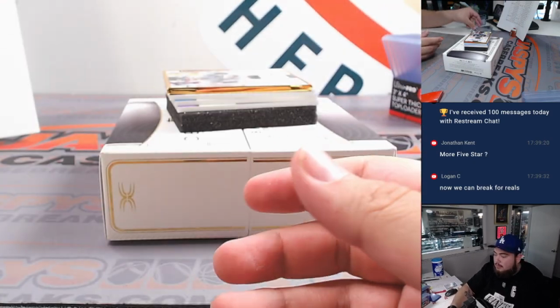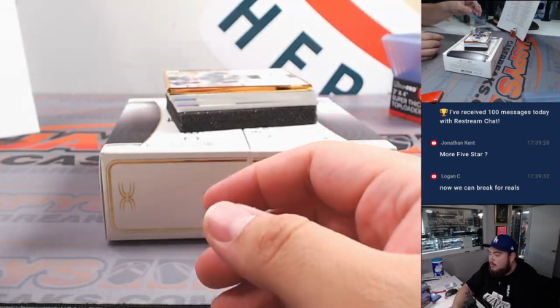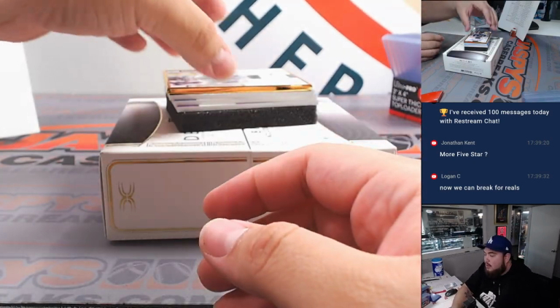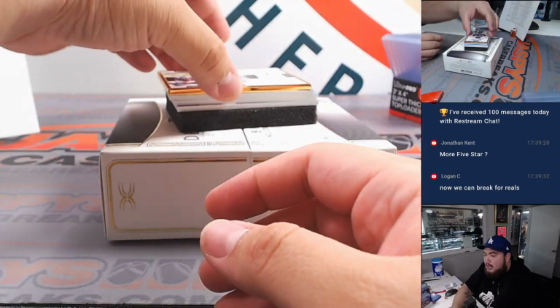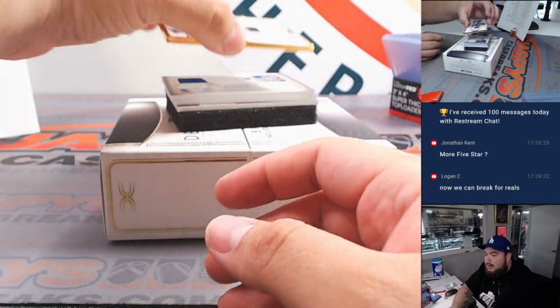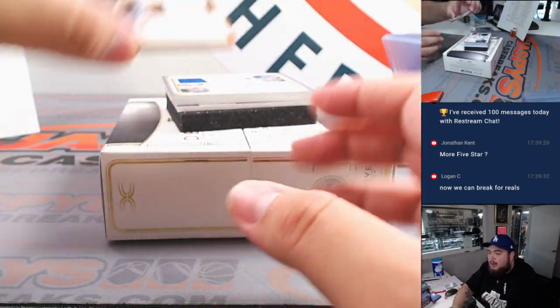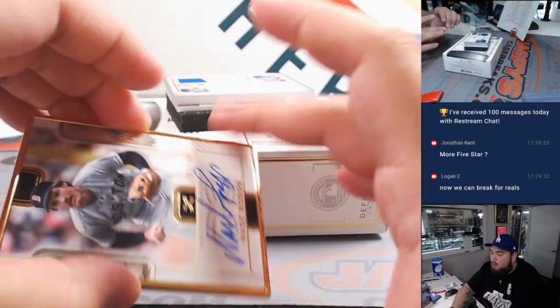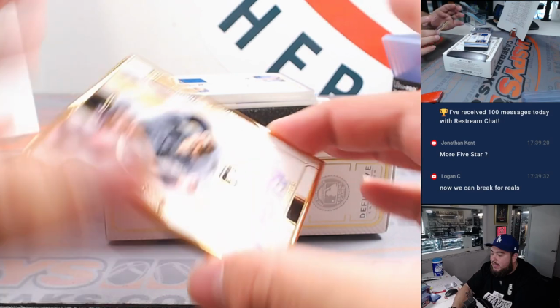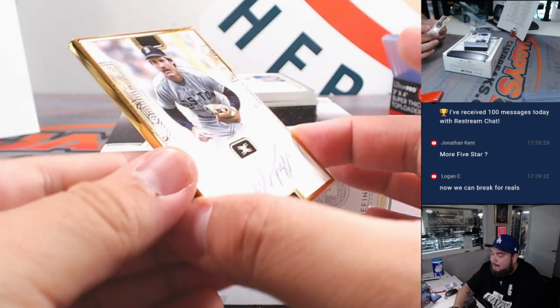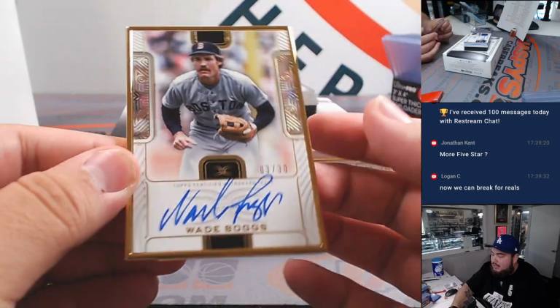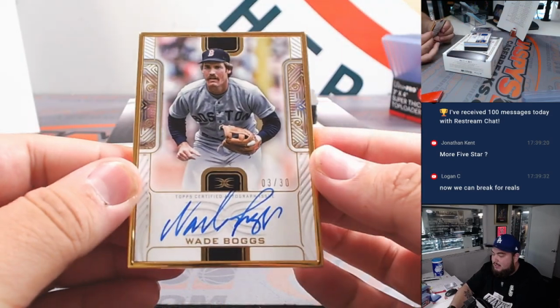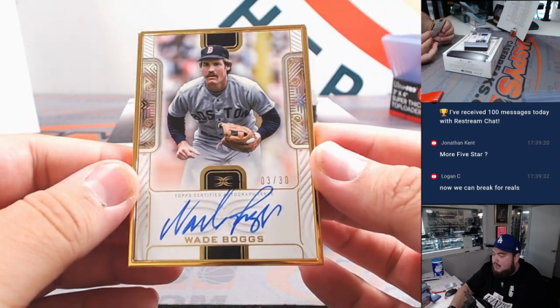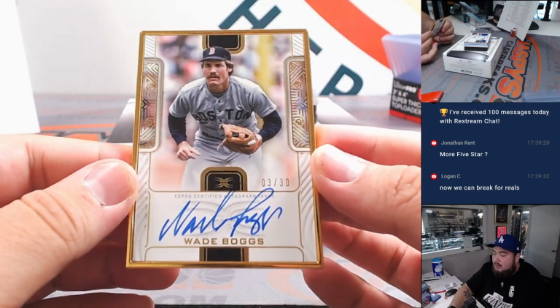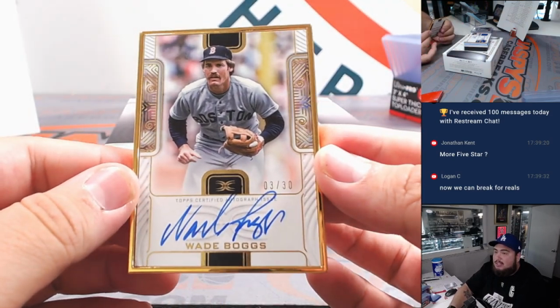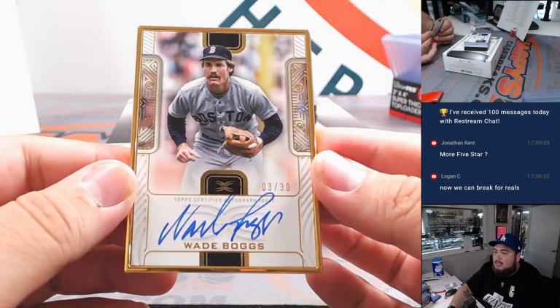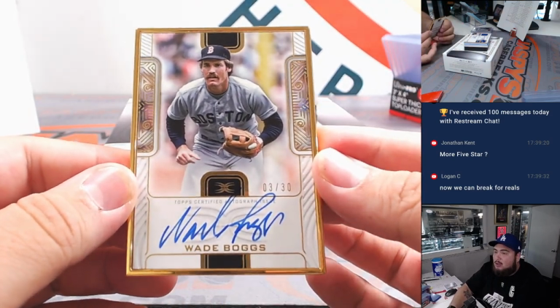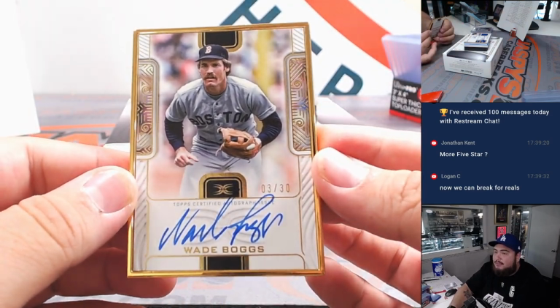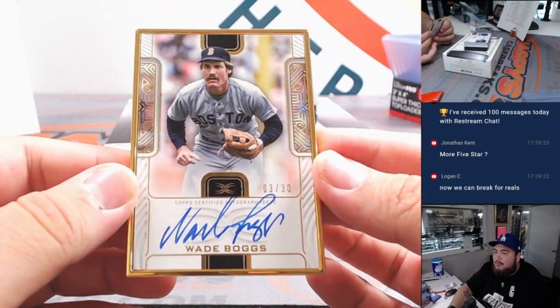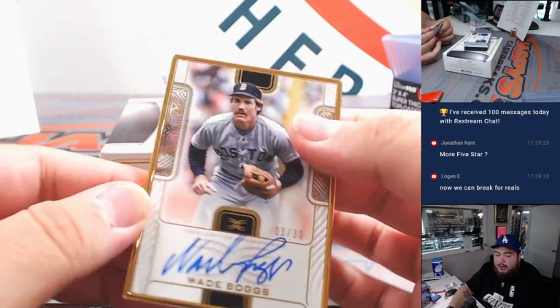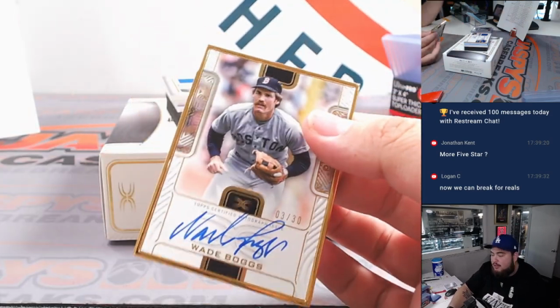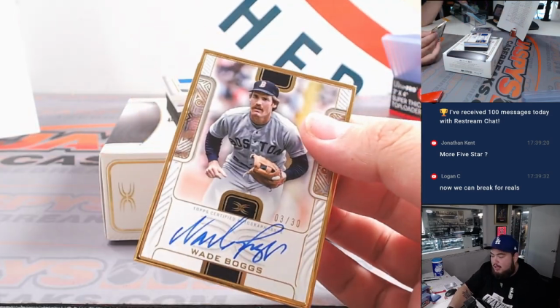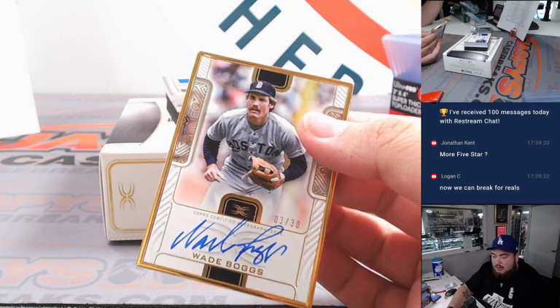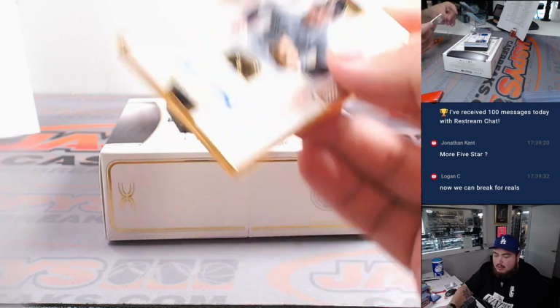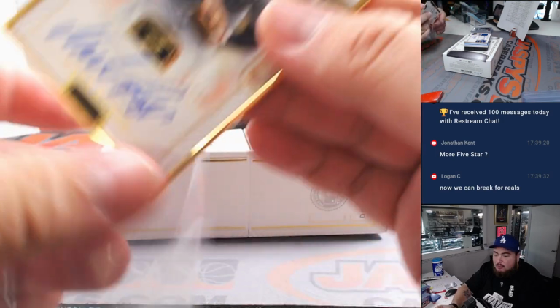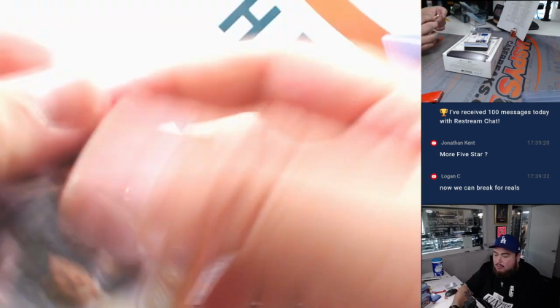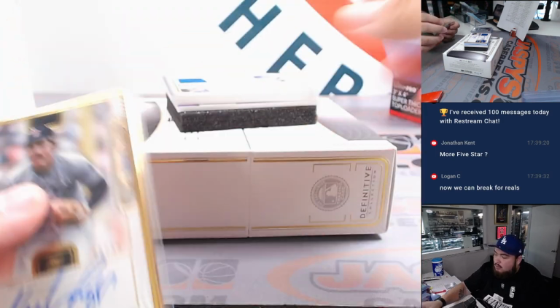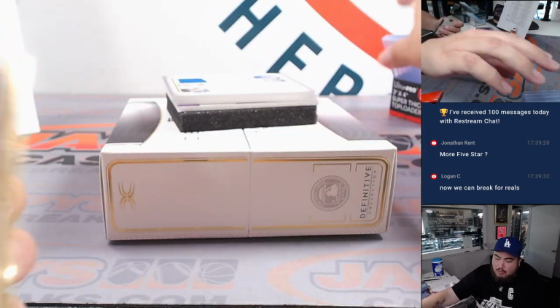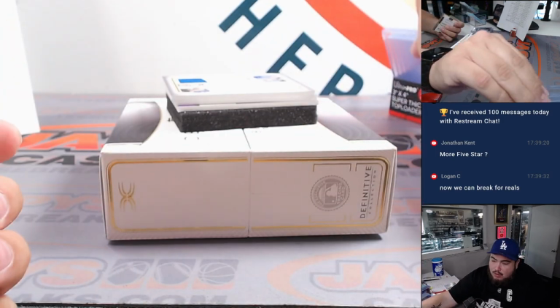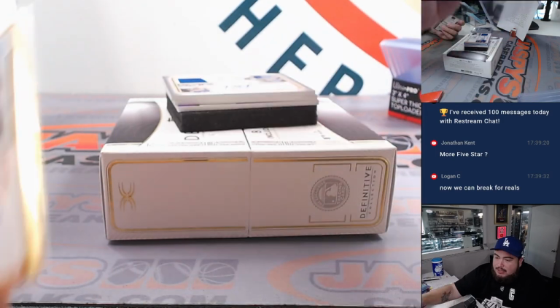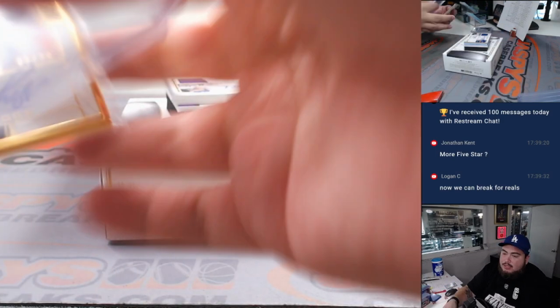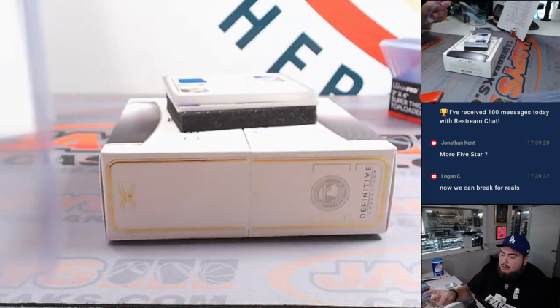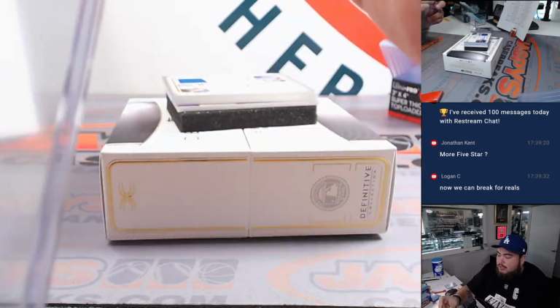How about right here — a little Wade Boggs Red Sox gold frame, three out of 30. Red Sox is going to go to Chris.